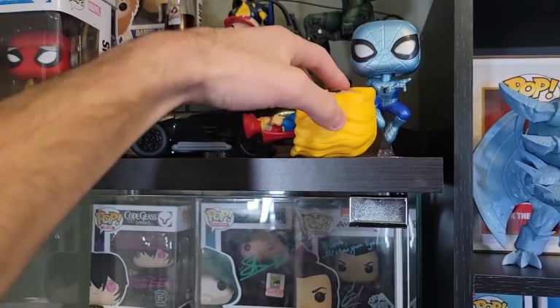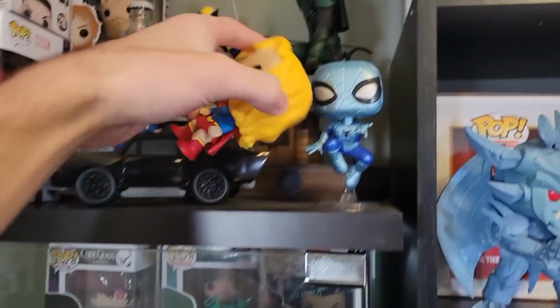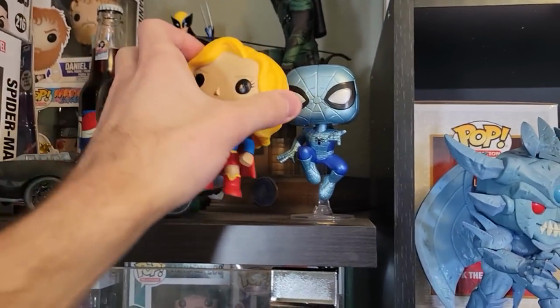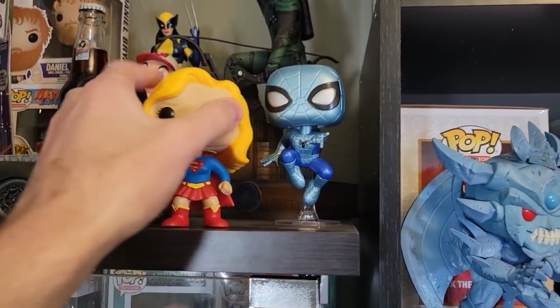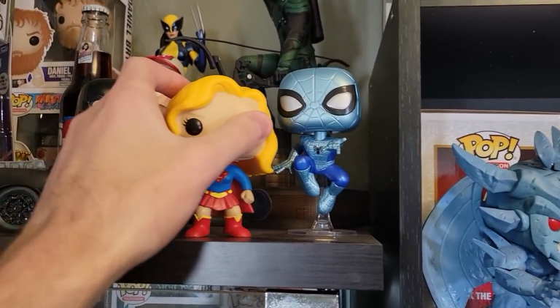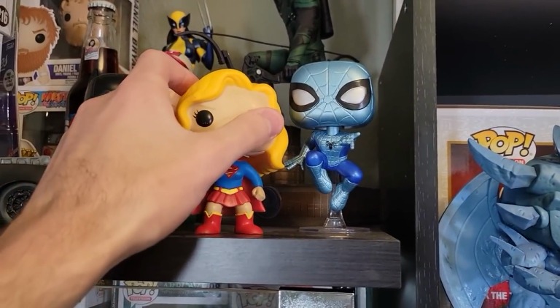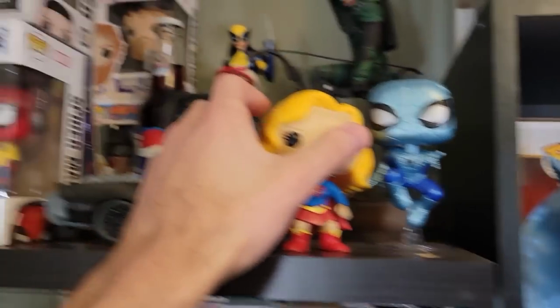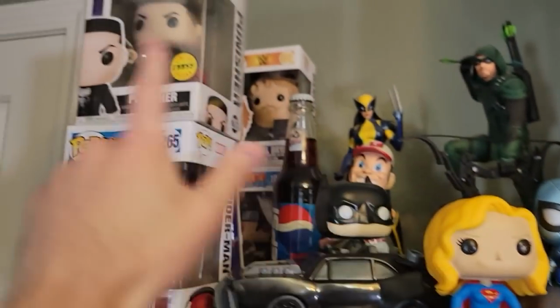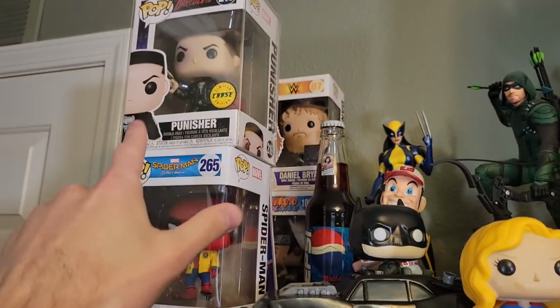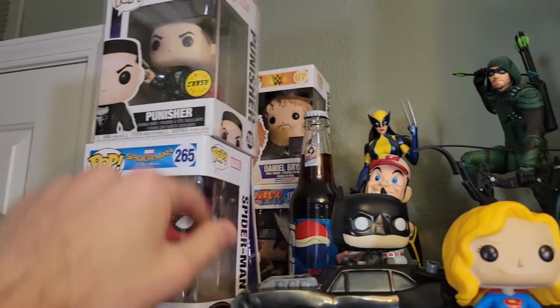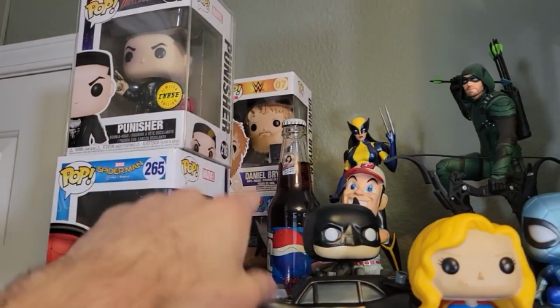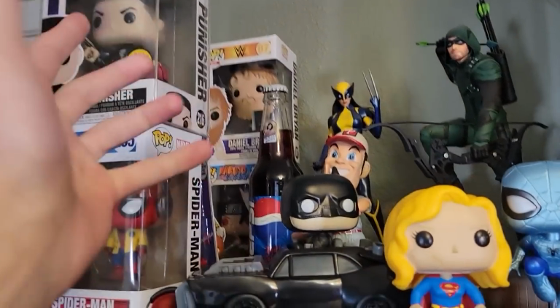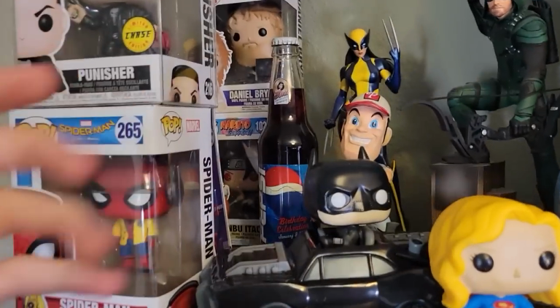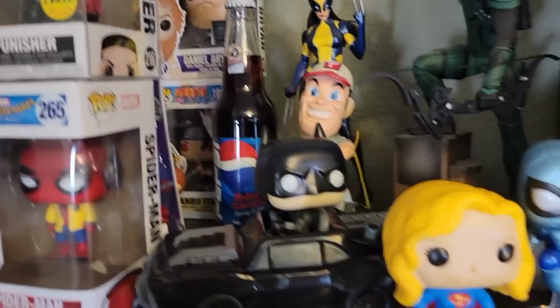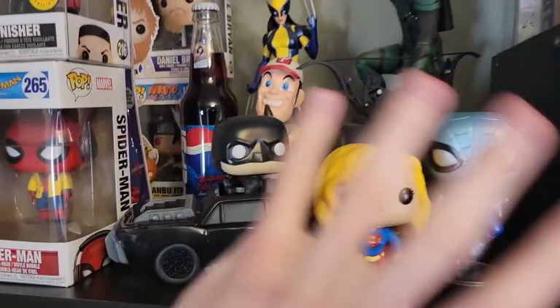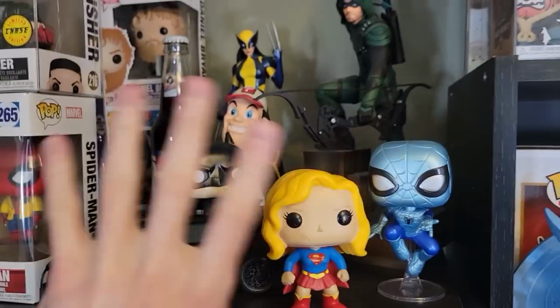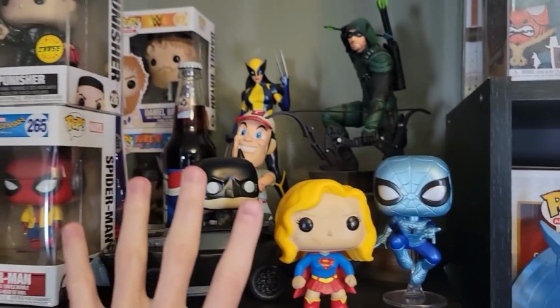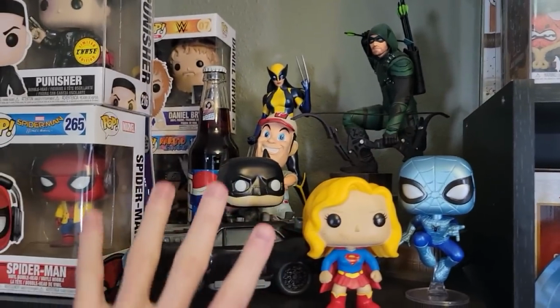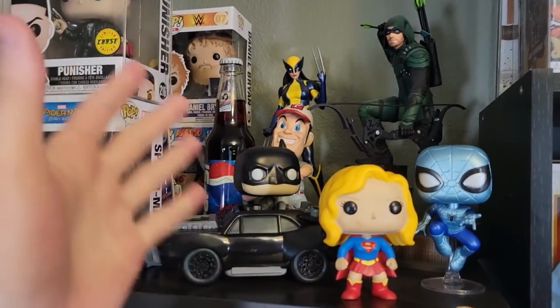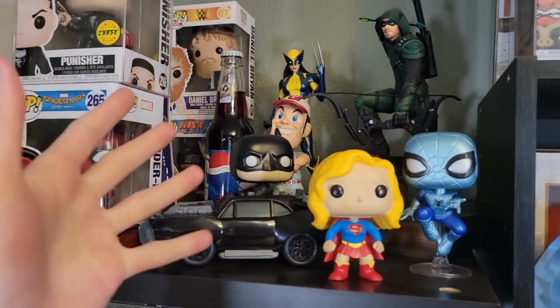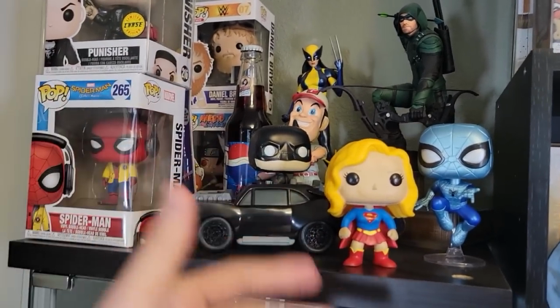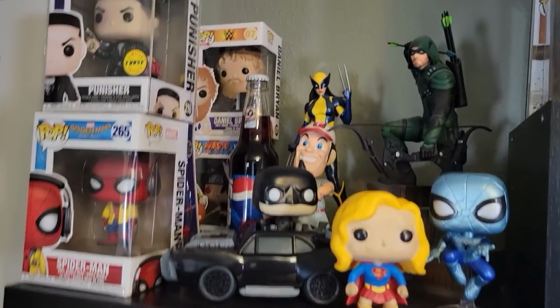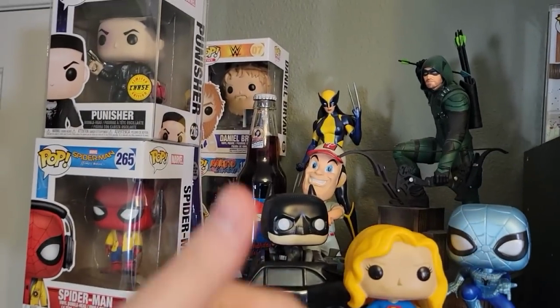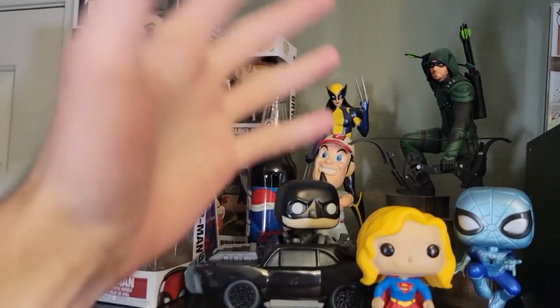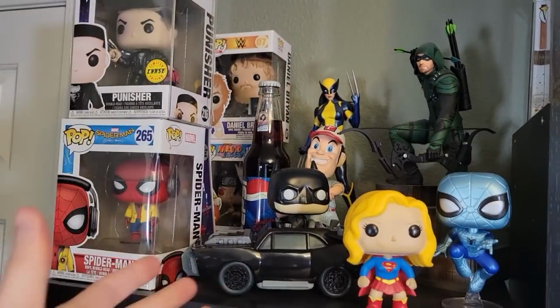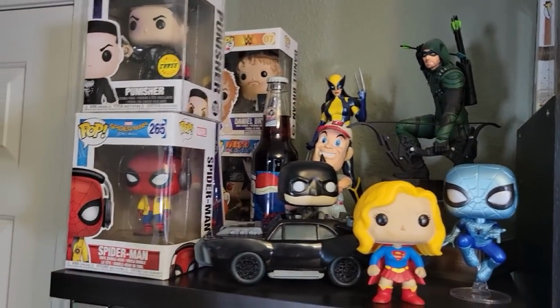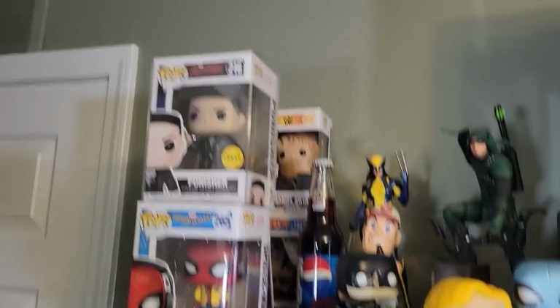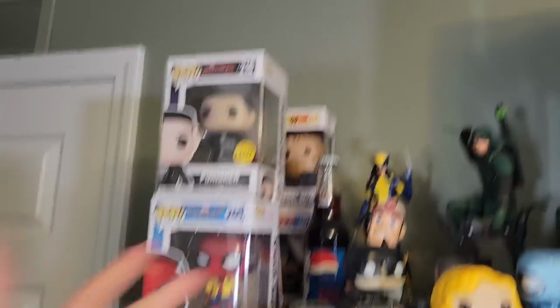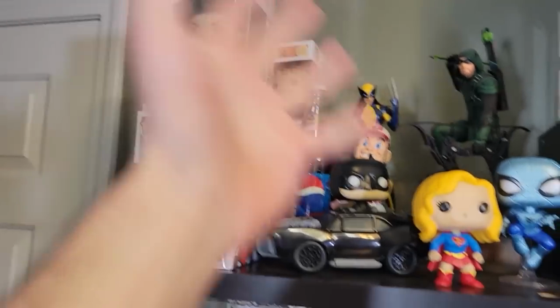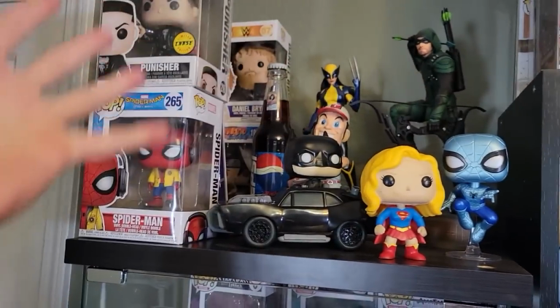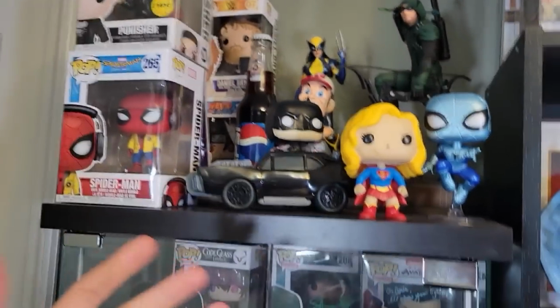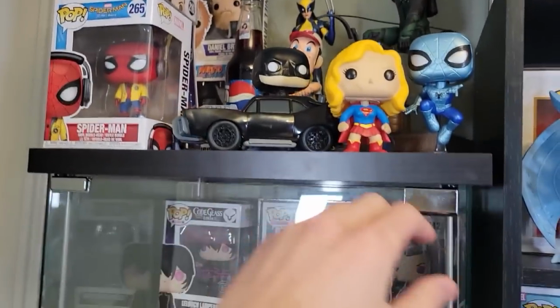Up here it's kind of a little bit jumbled — she fell down — I have an out-of-box Spider-Man there, Punisher chase, and all kinds of different things. I have a bunch of different collectibles that you guys probably don't know about, but I do collect other things. It's just very, very jumbled here.